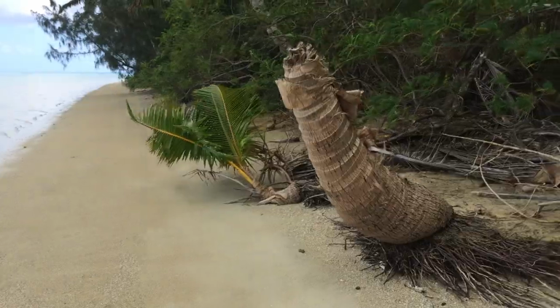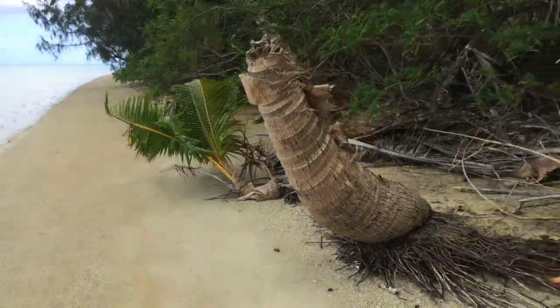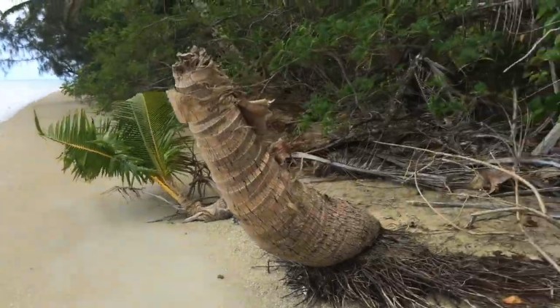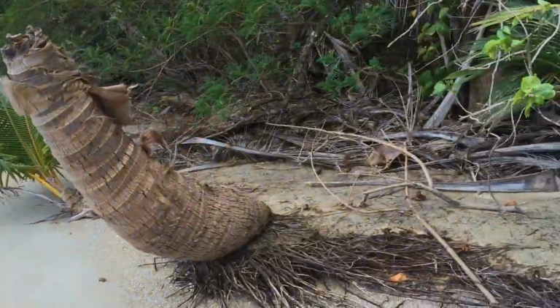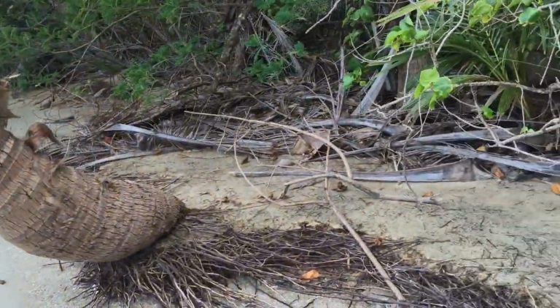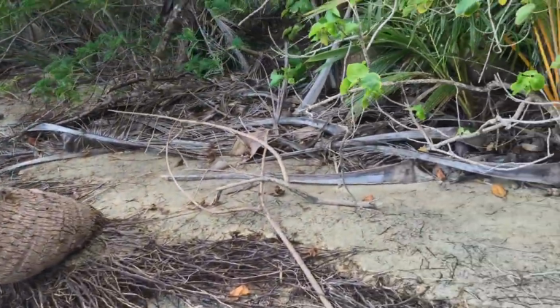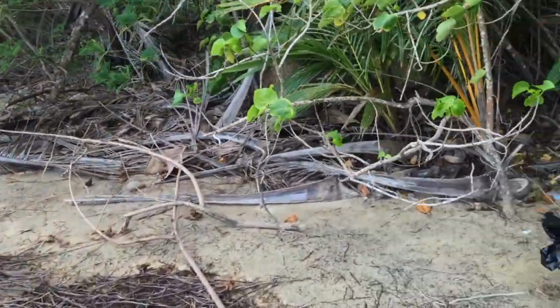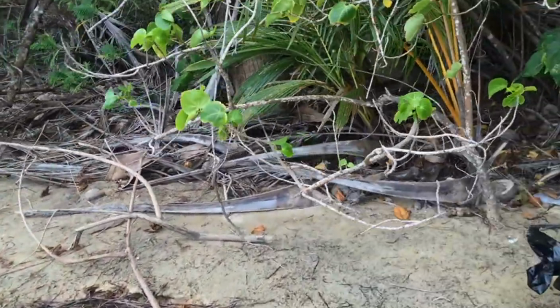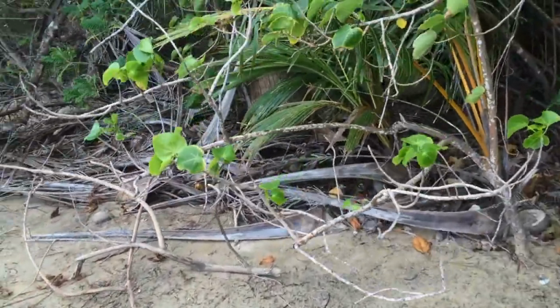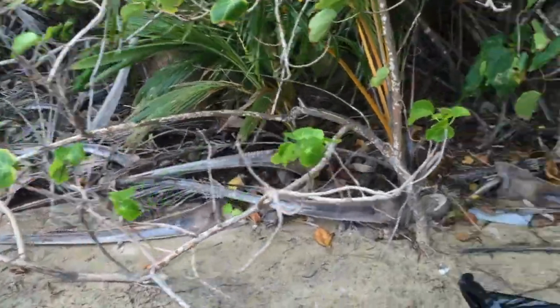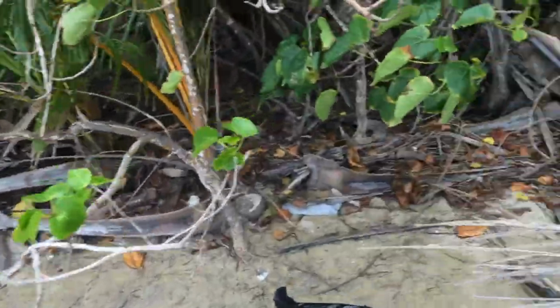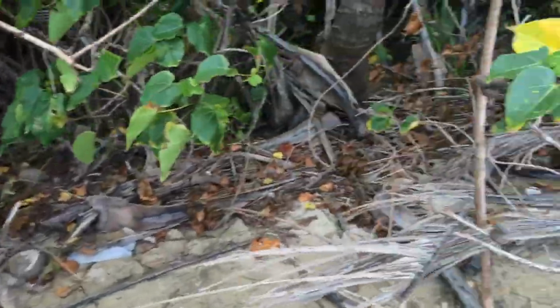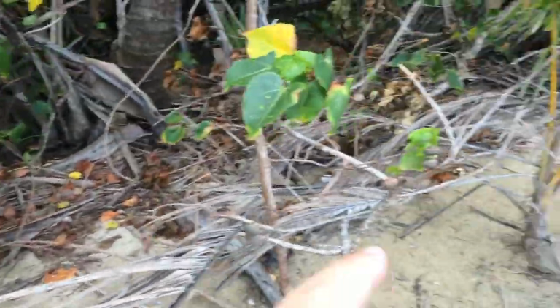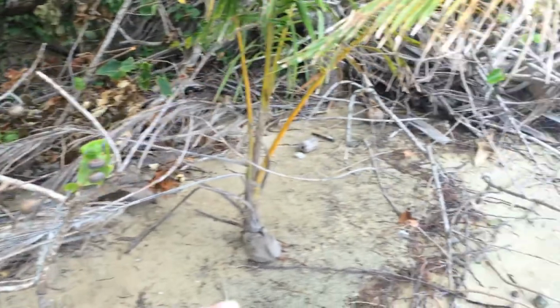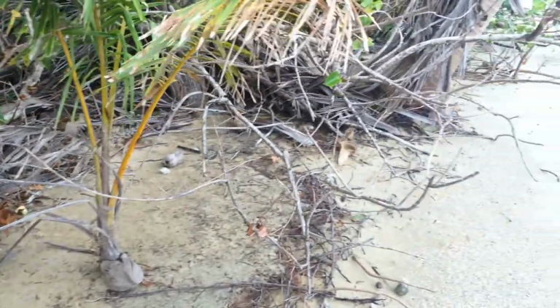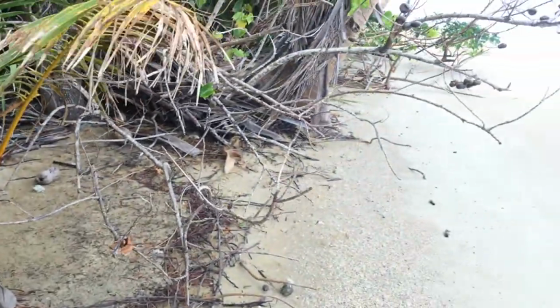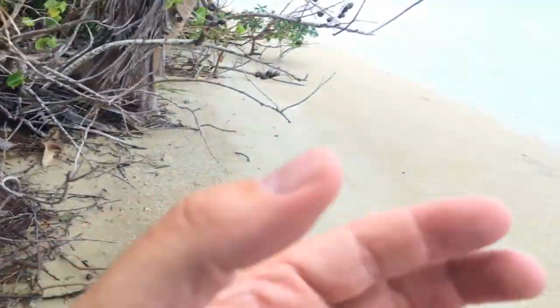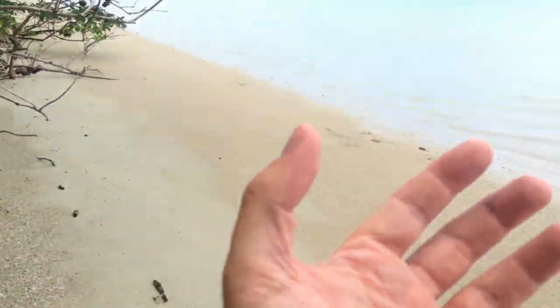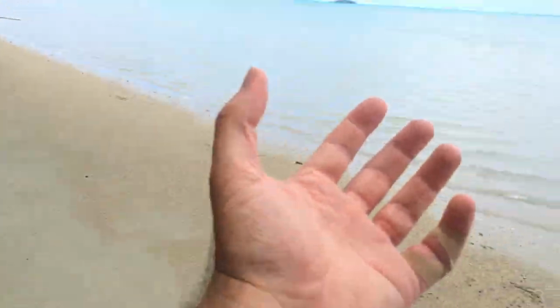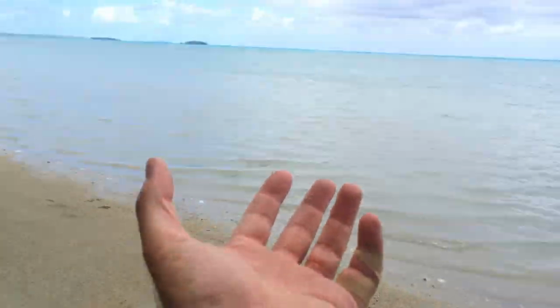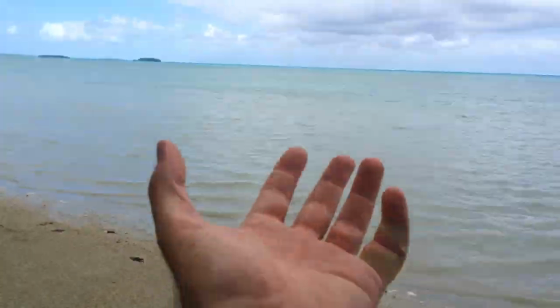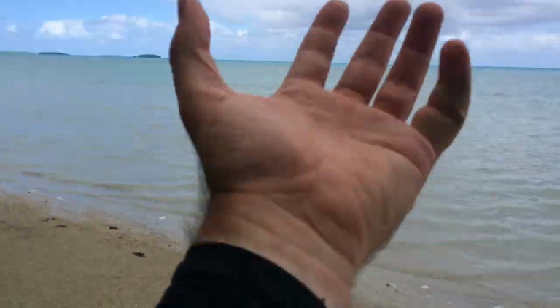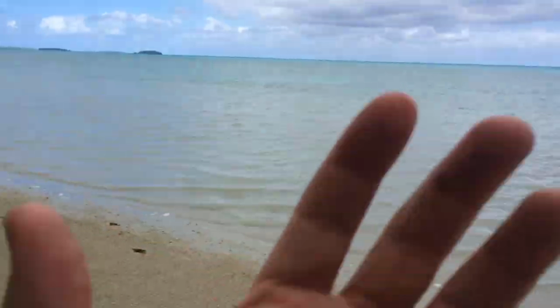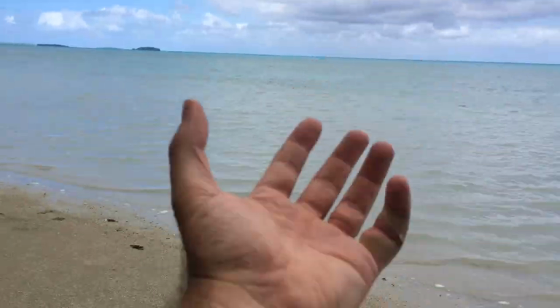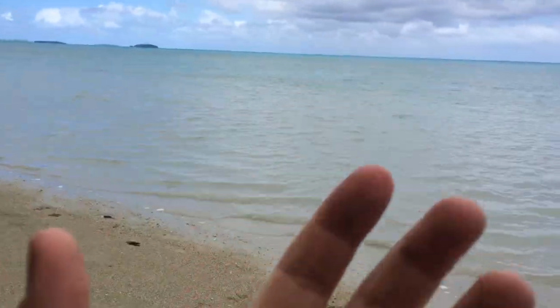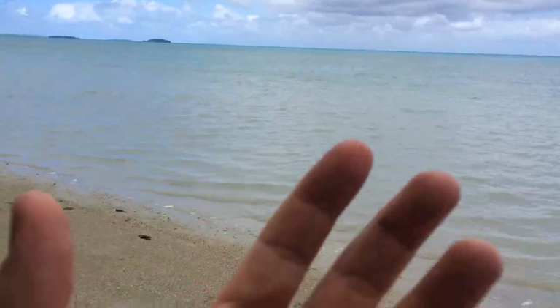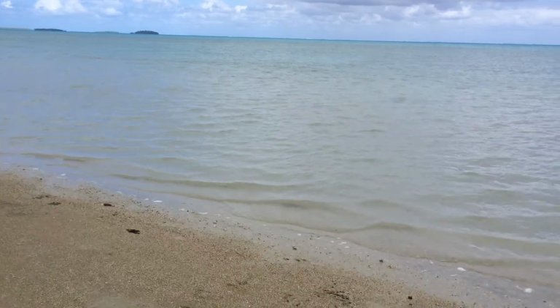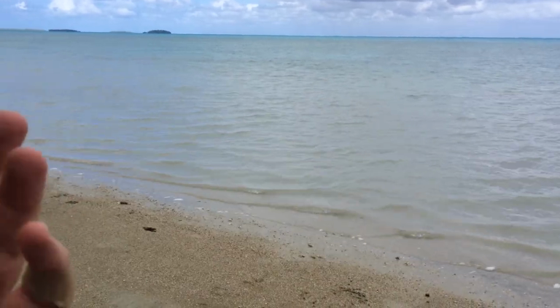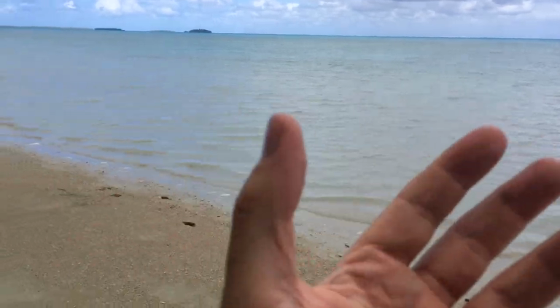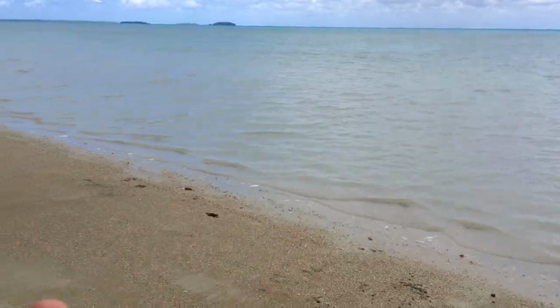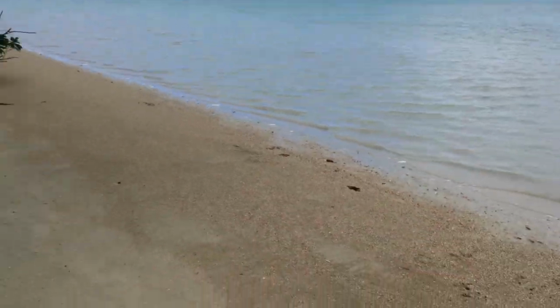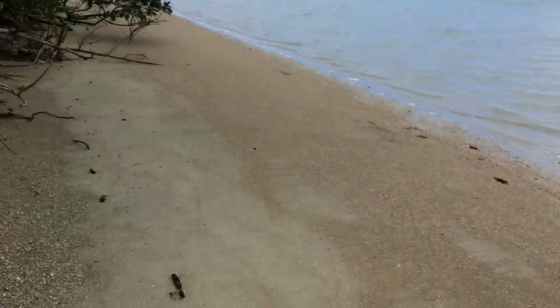I'm doing a trash pickup here on South Point. What I'm finding is mostly the material is — since this is directly facing south — we get a lot of these southerly, southeasterly, southwesterly winds coming here.